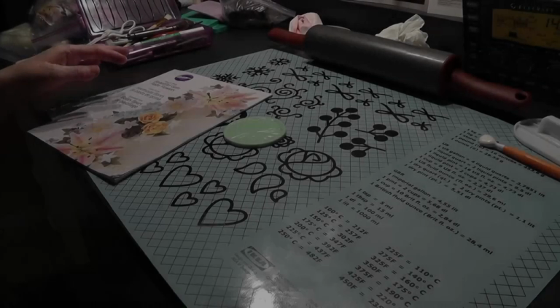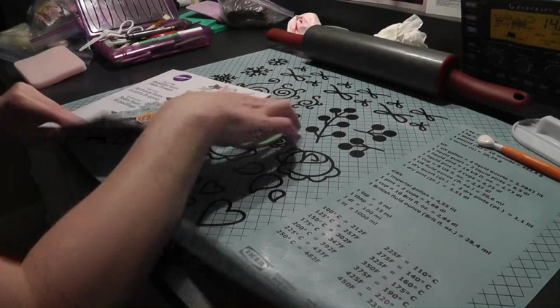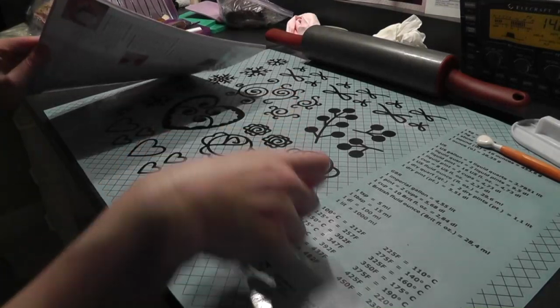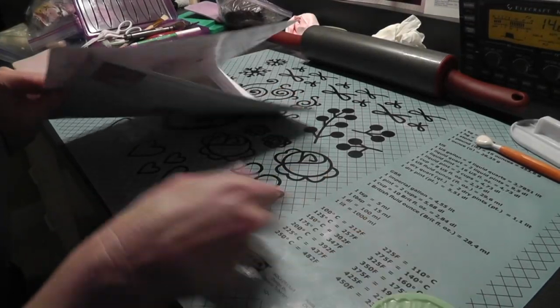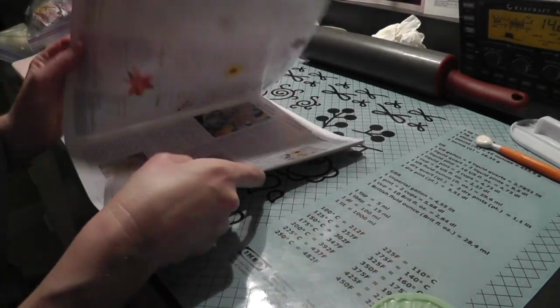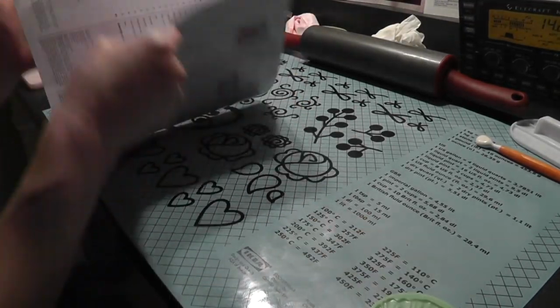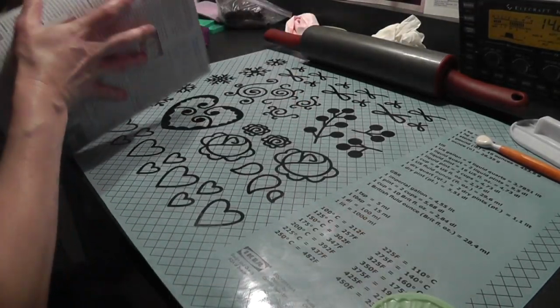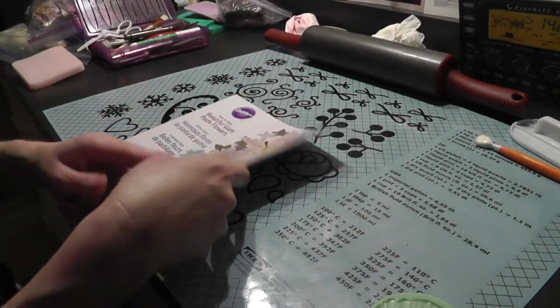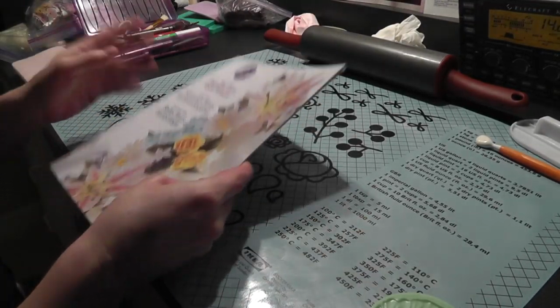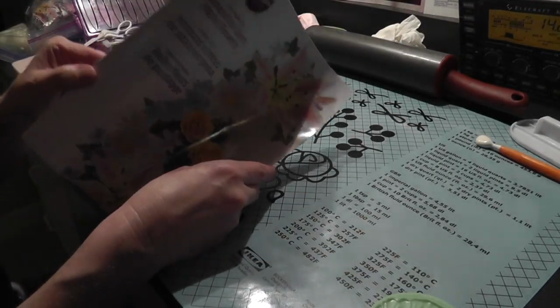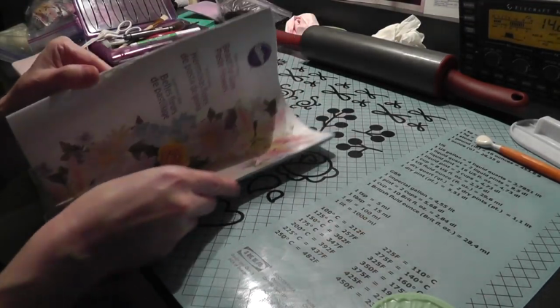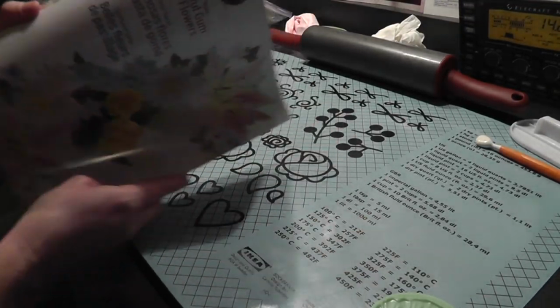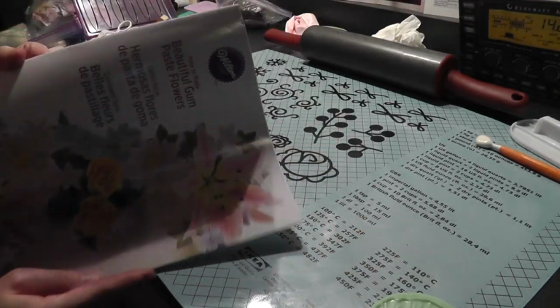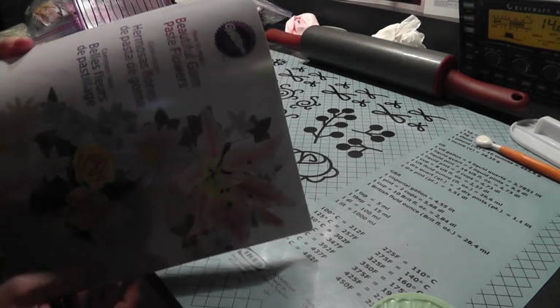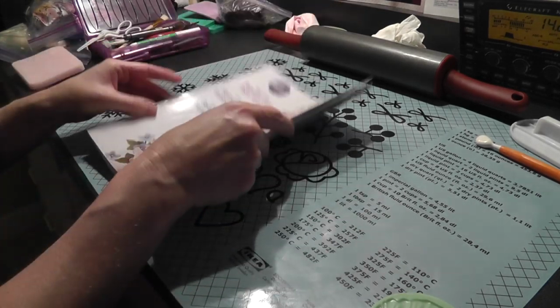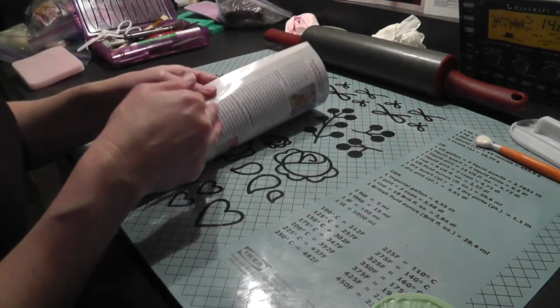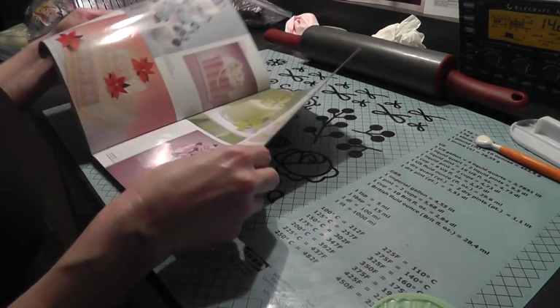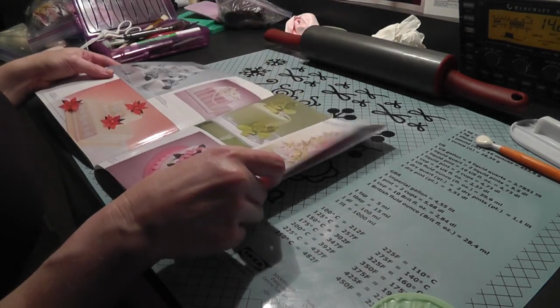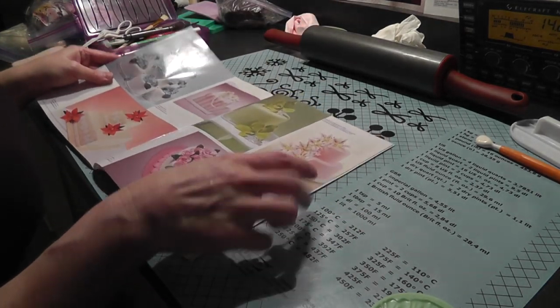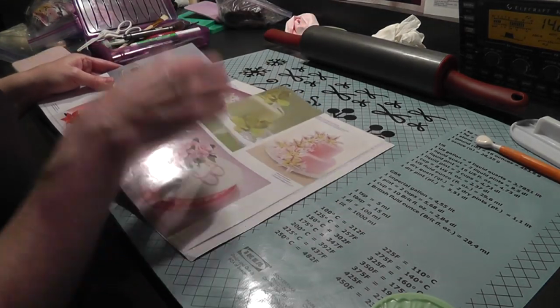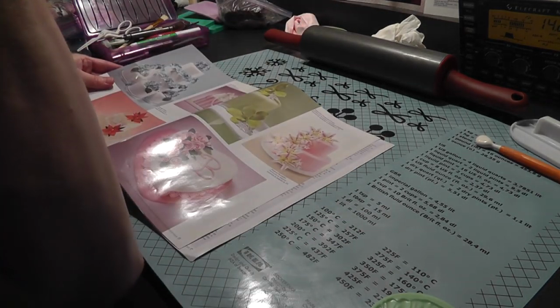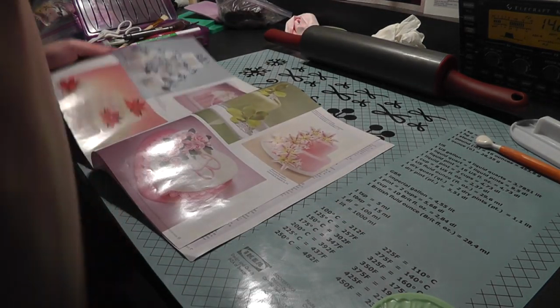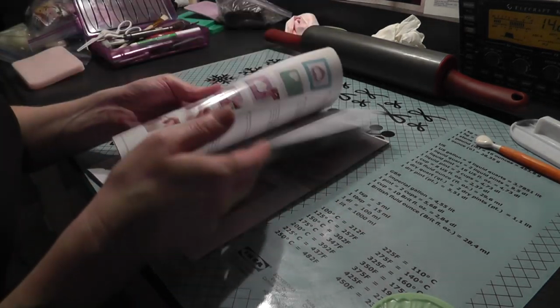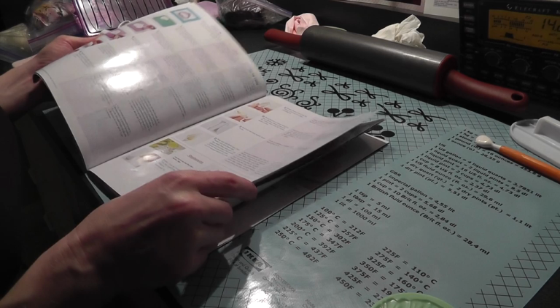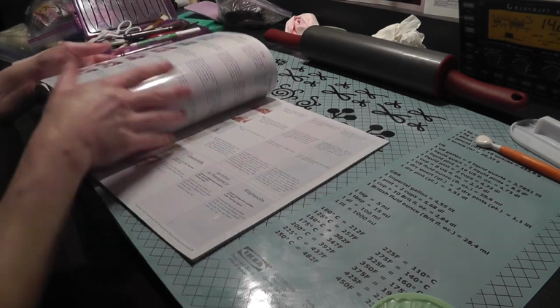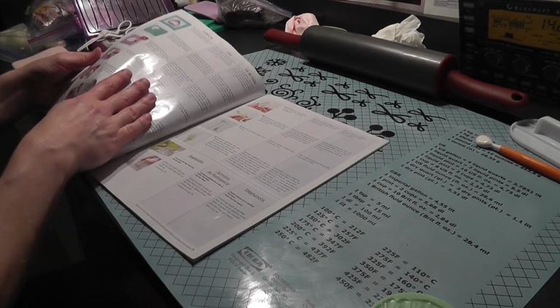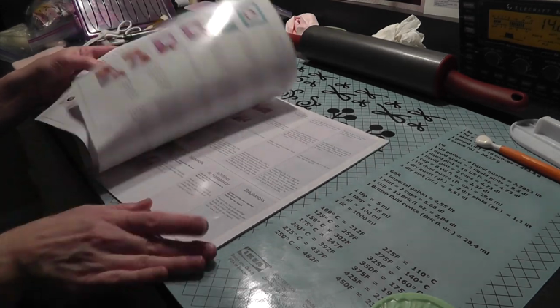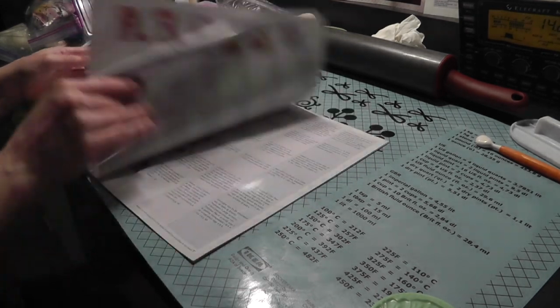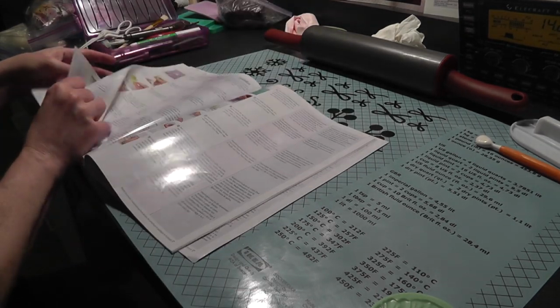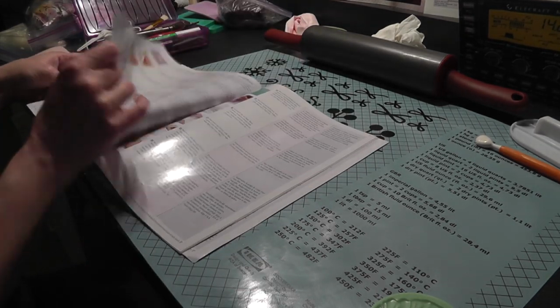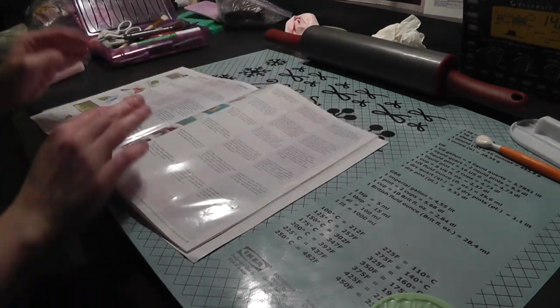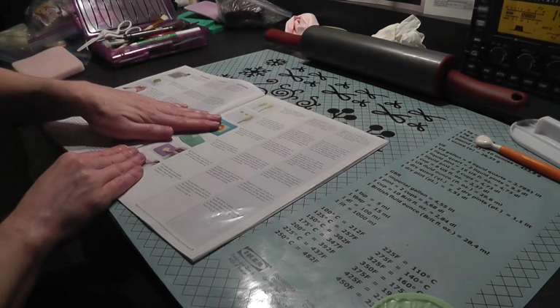Hi everybody, this is Hasha the Crafty Kraut. I'm going to be making a flower from the Wilton gum paste book - I'm going to make the orchid. I've never made this flower before, so I'm going to follow the directions.